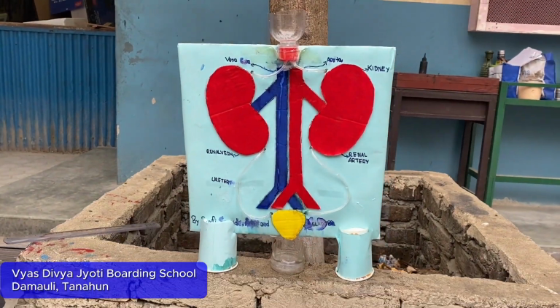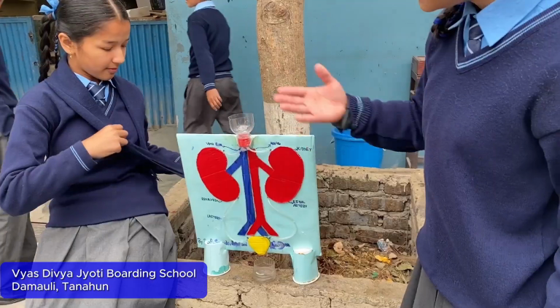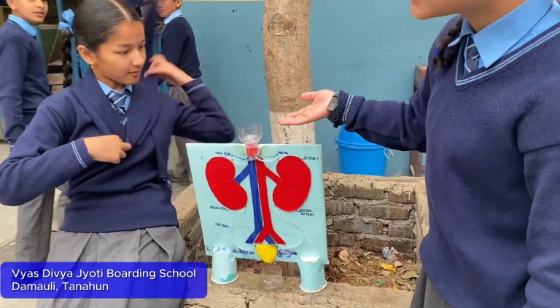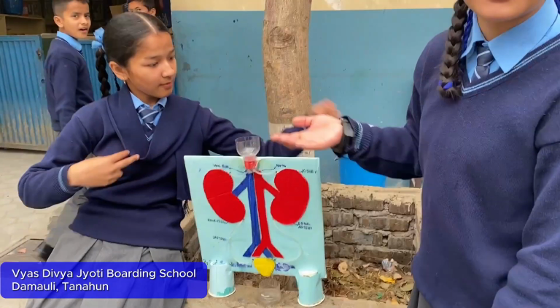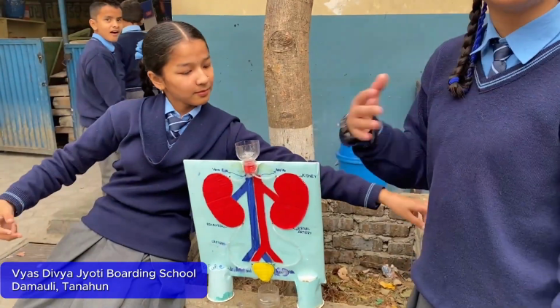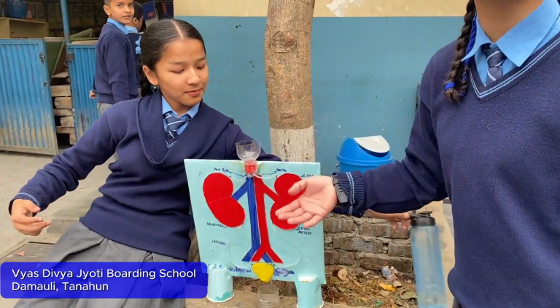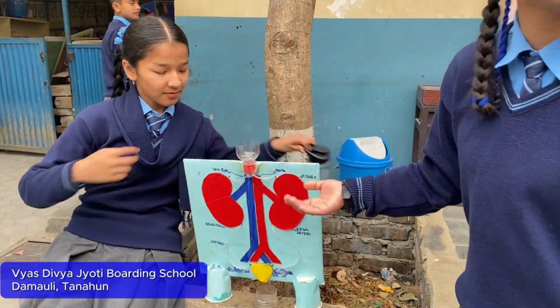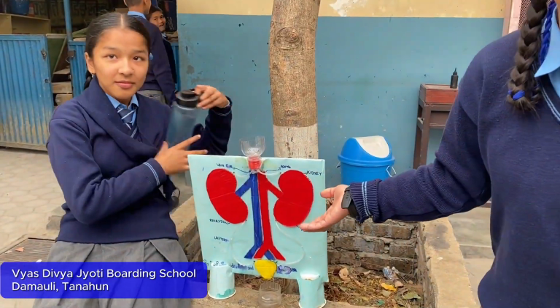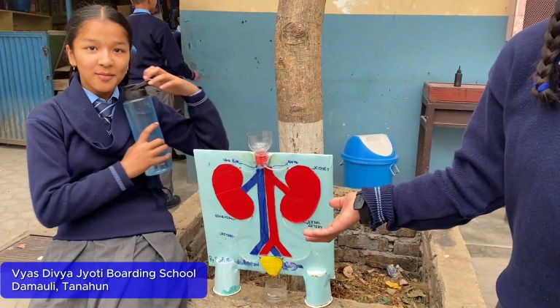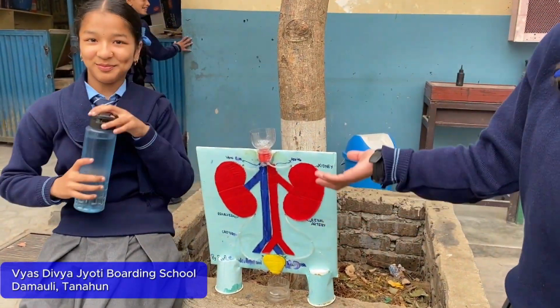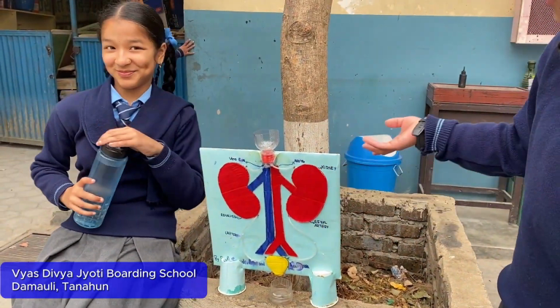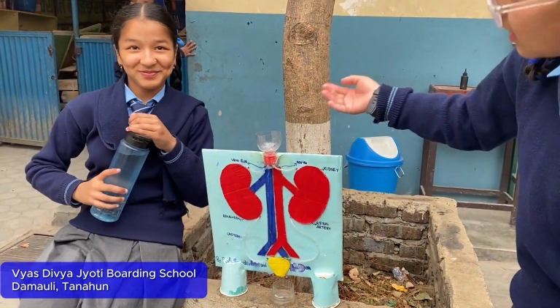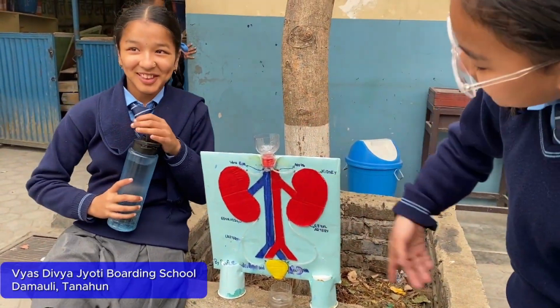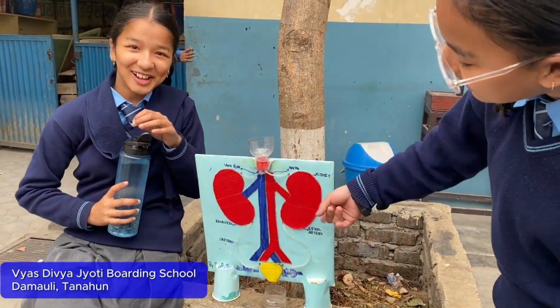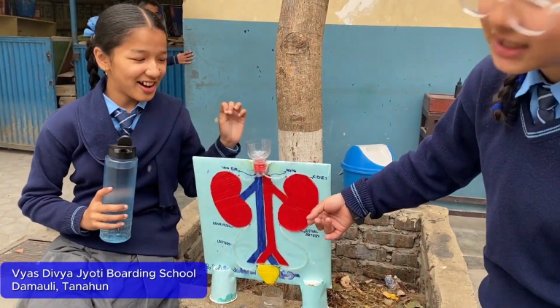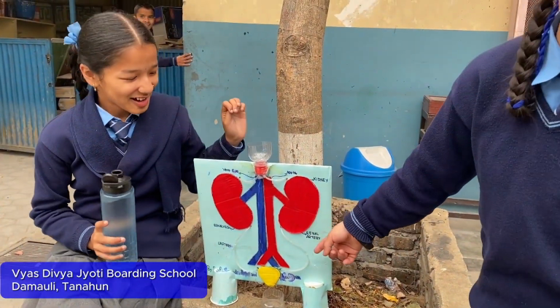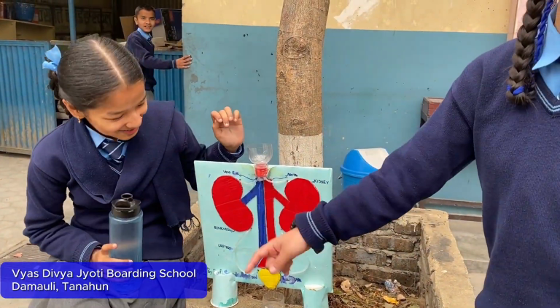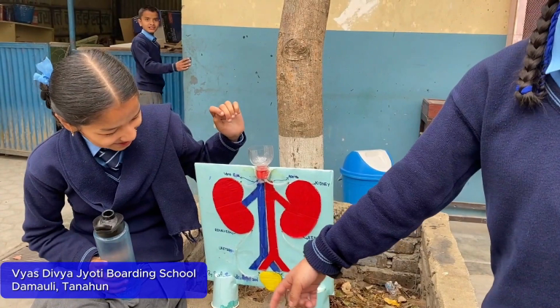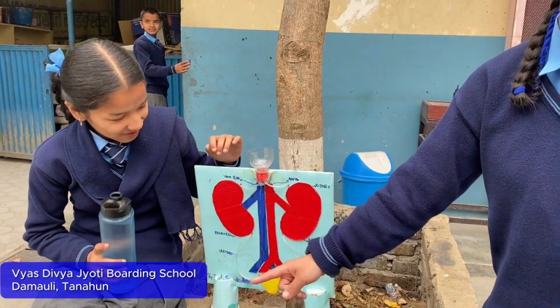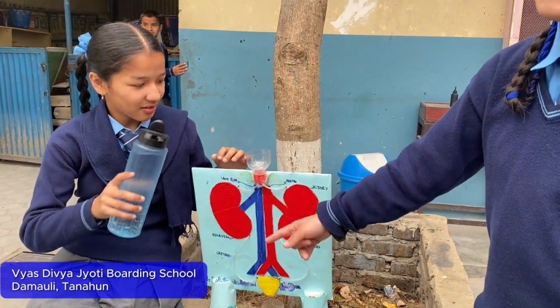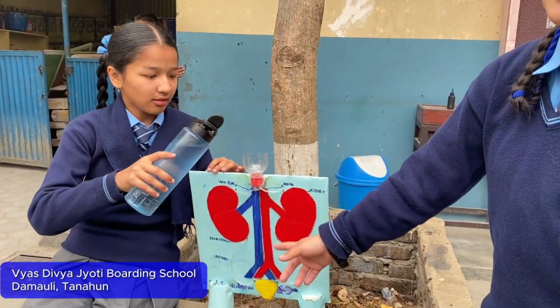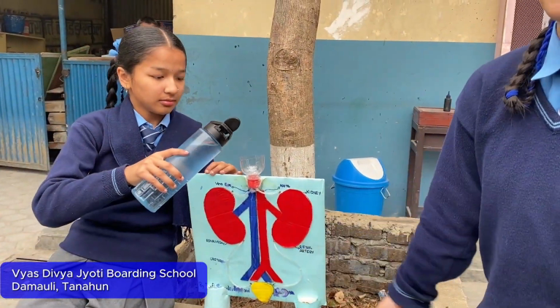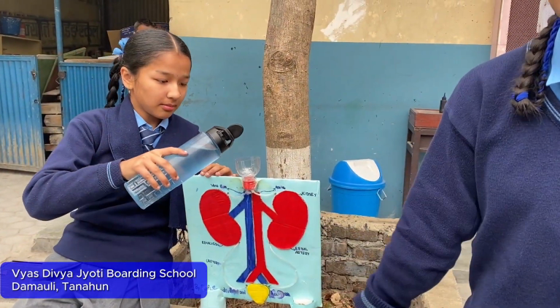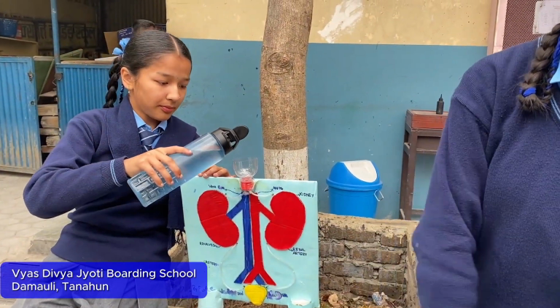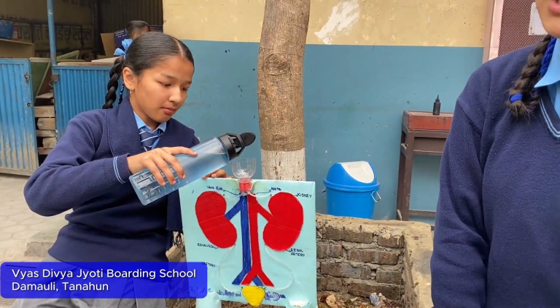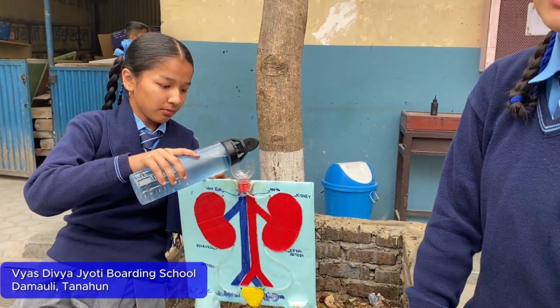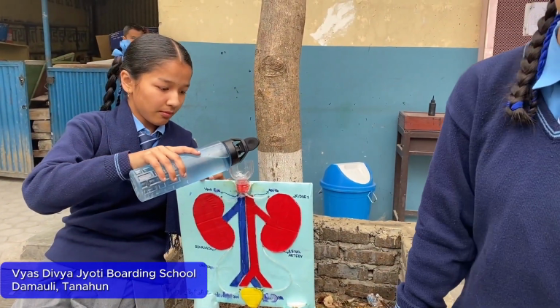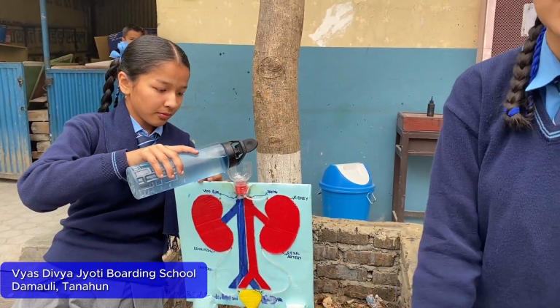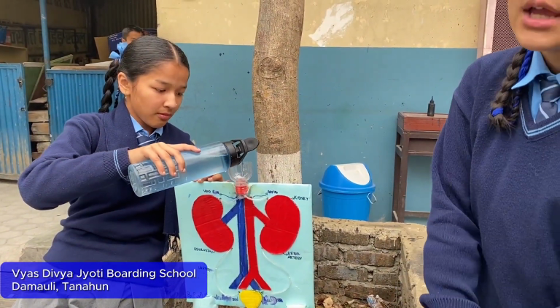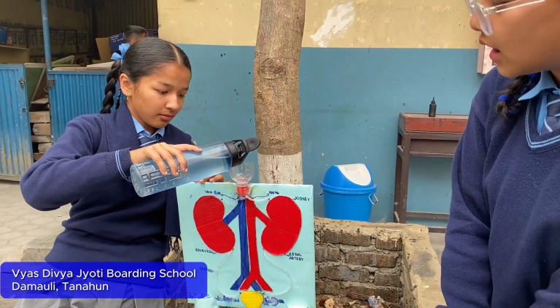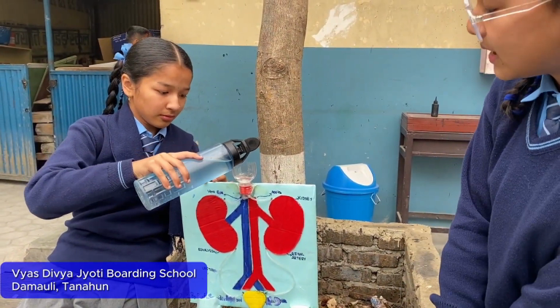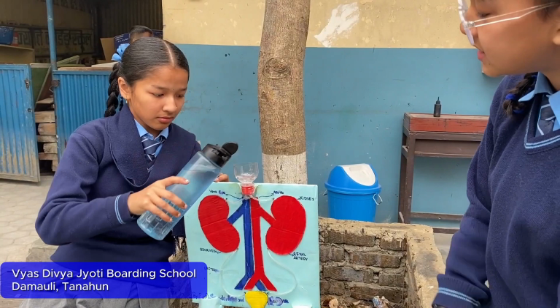This is a human body expression system. The kidney is in red and brown color. It is an important part of our body and it plays an important role in the human body system.